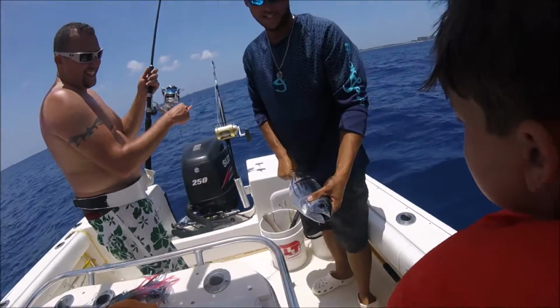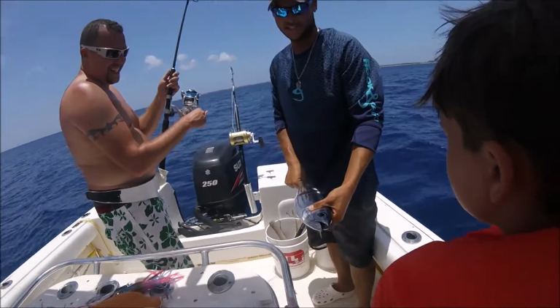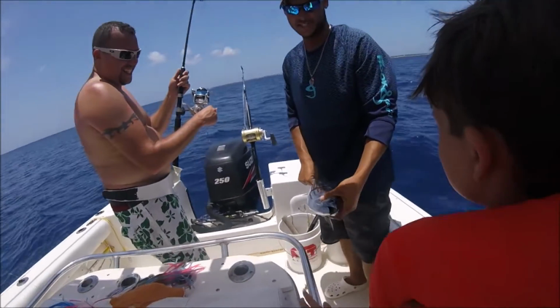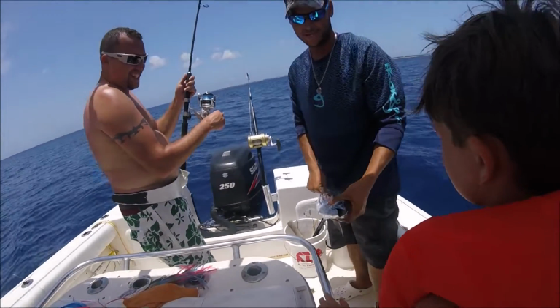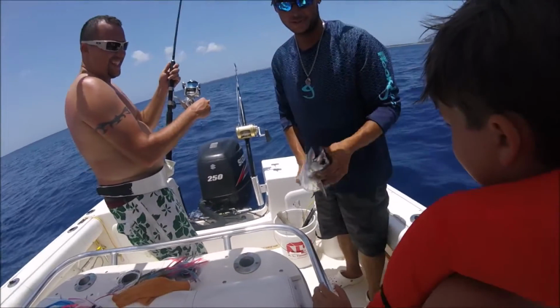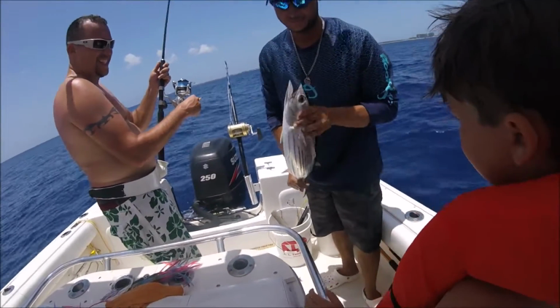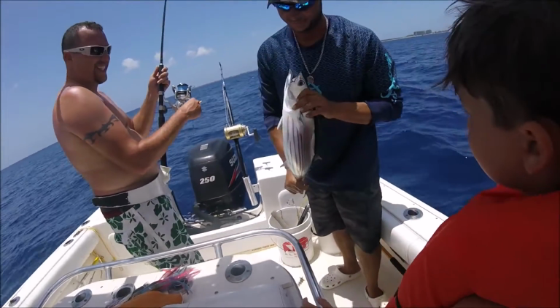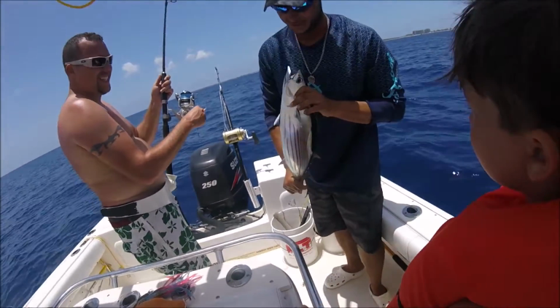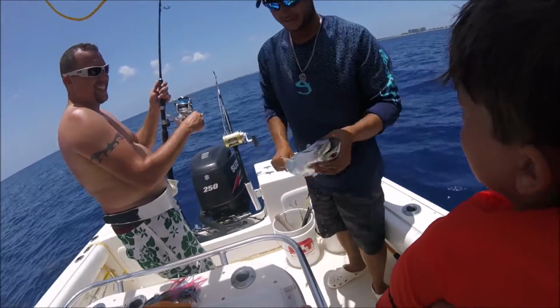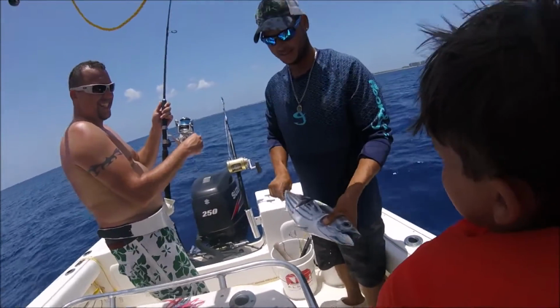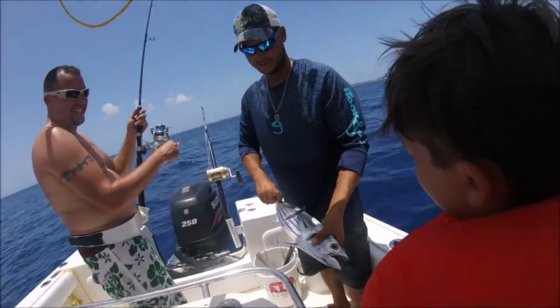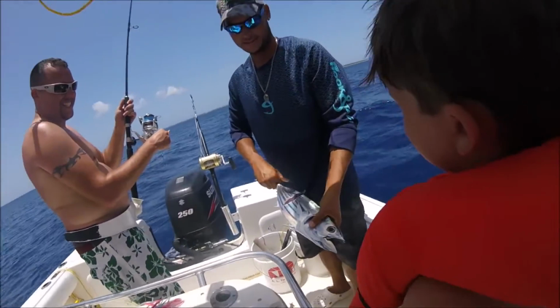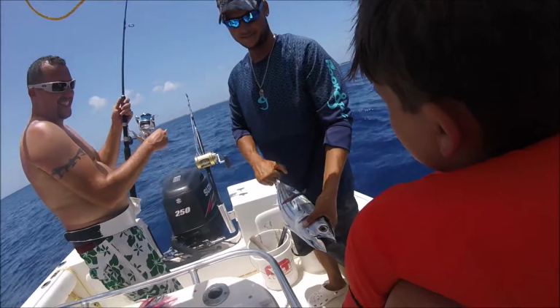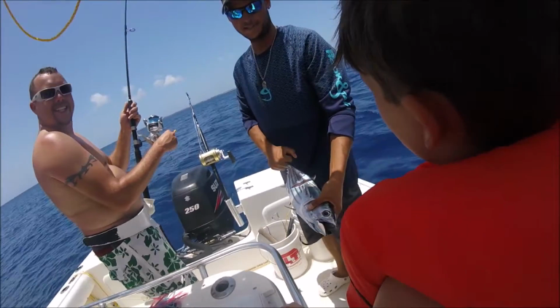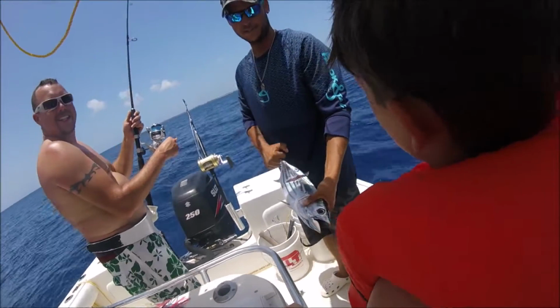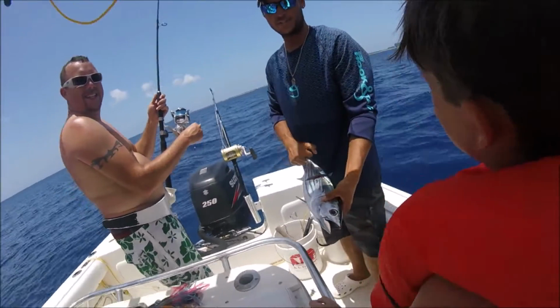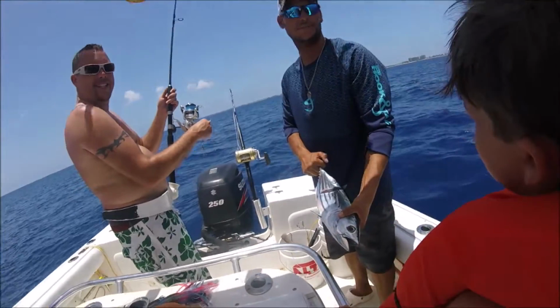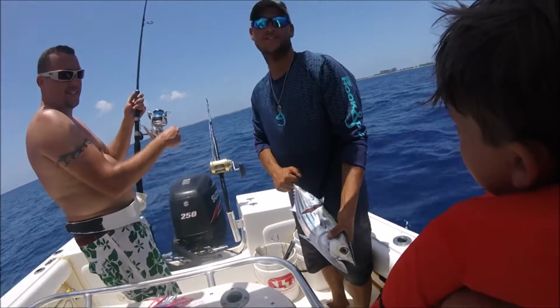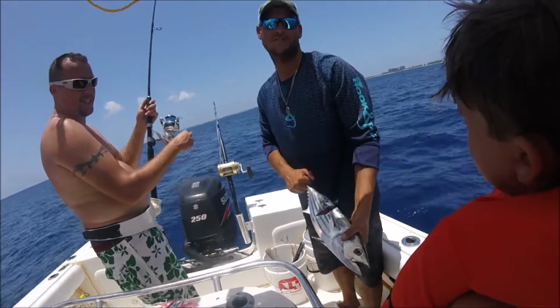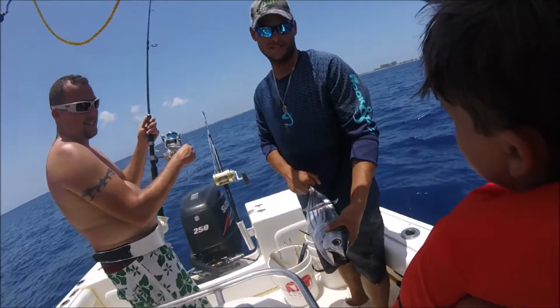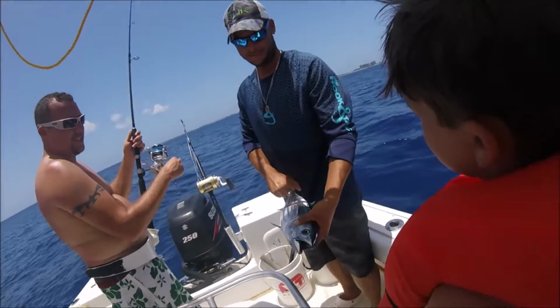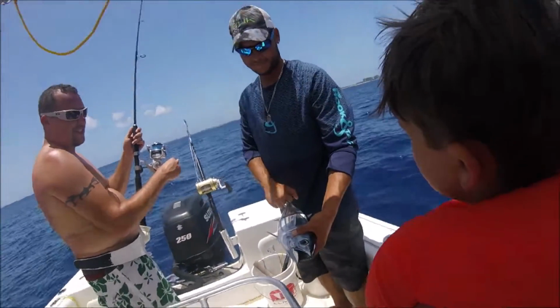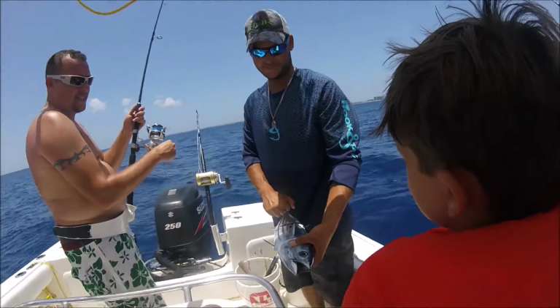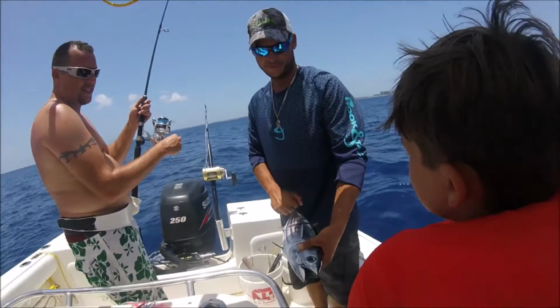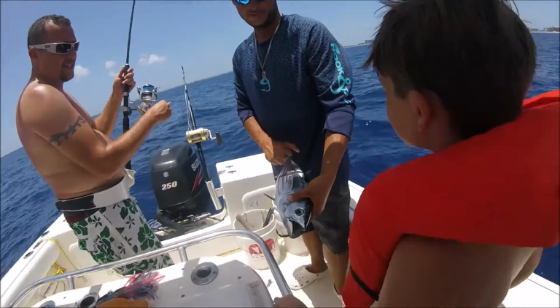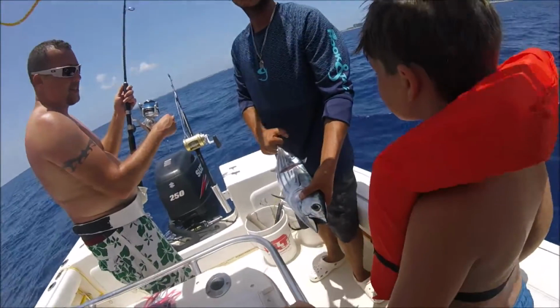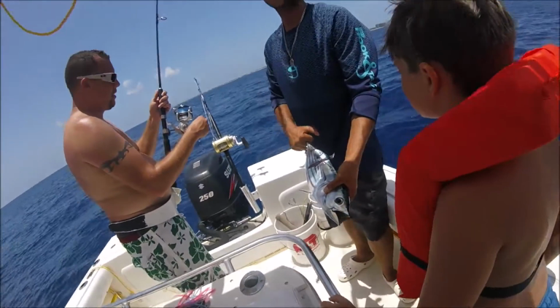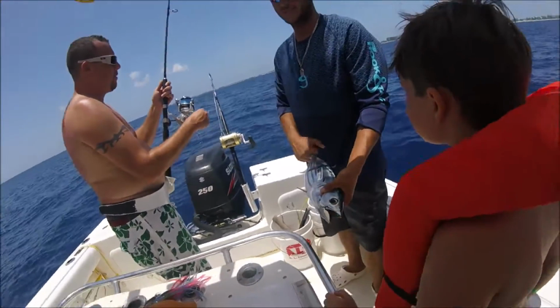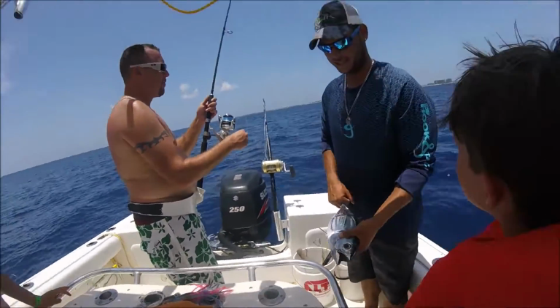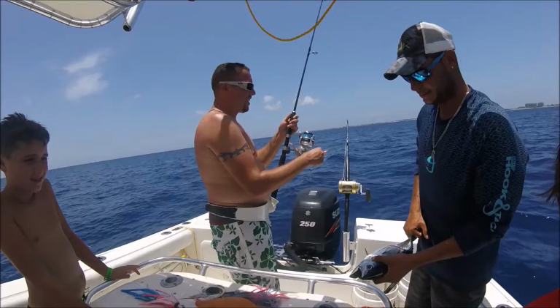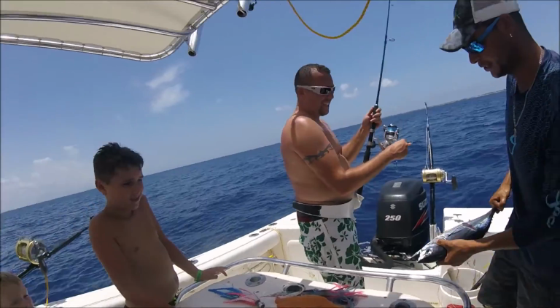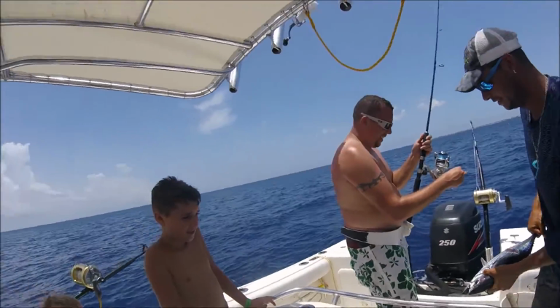That's a skipjack tuna. Skipjack tuna? These aren't sushi great, but you can just go buy it up. Yeah. Cool. Oh, you've got some tuna.